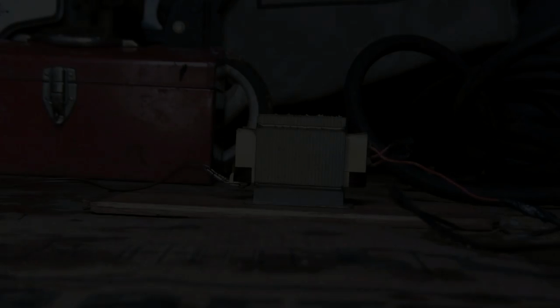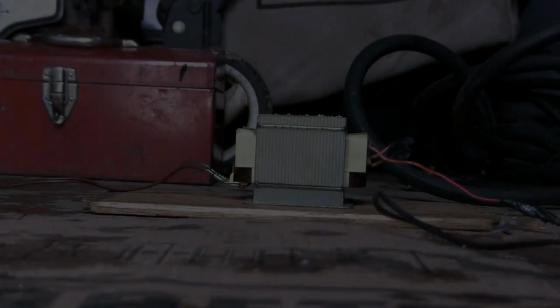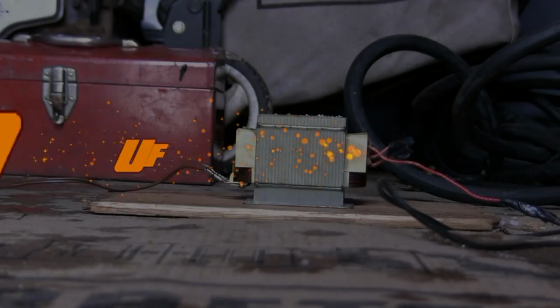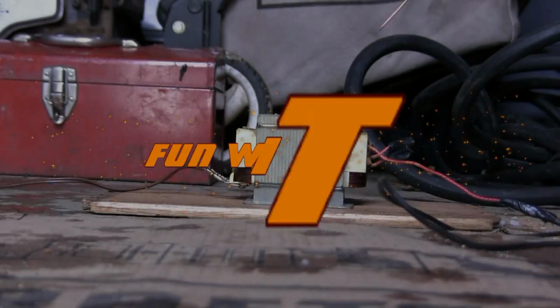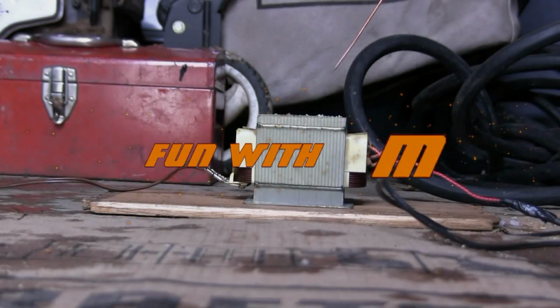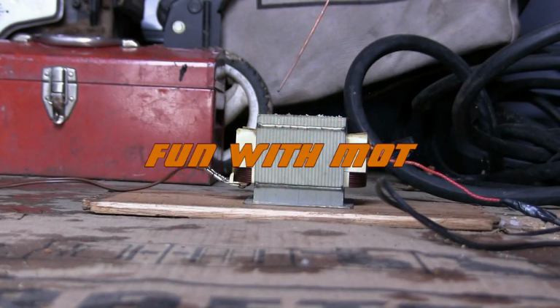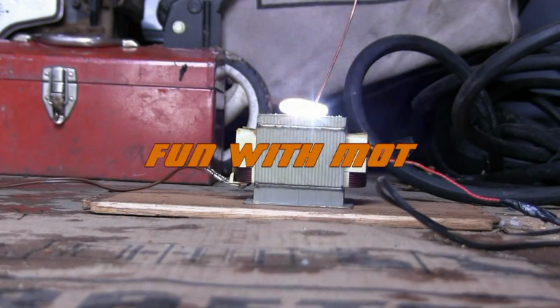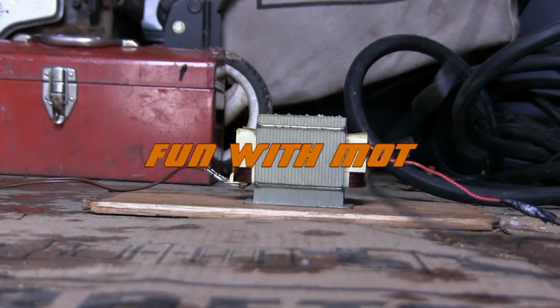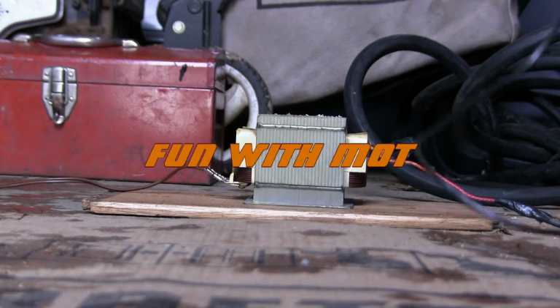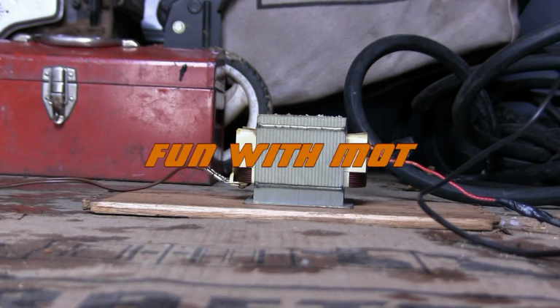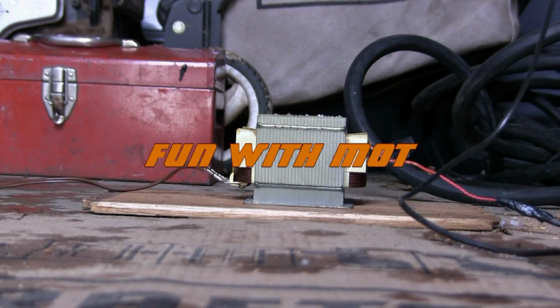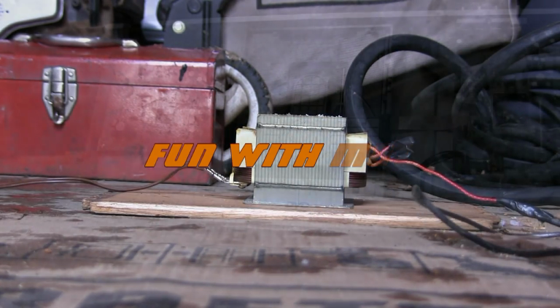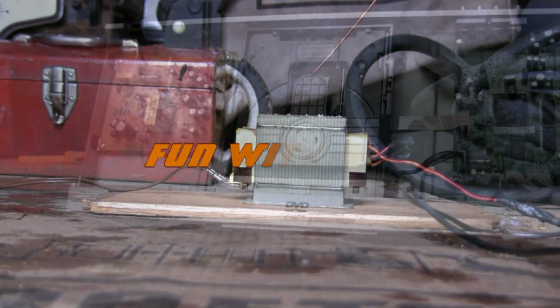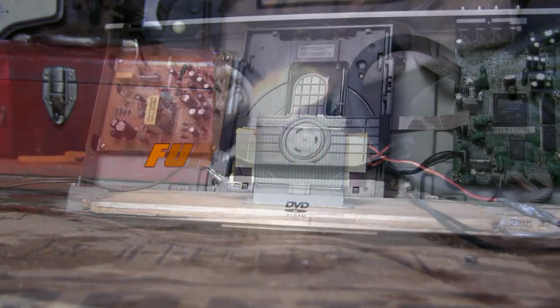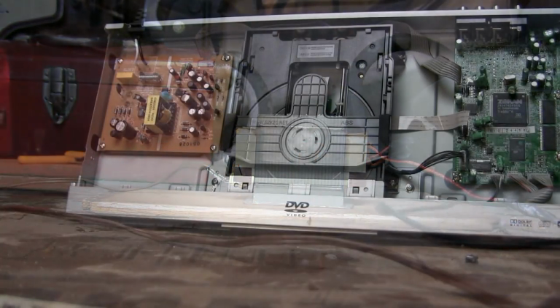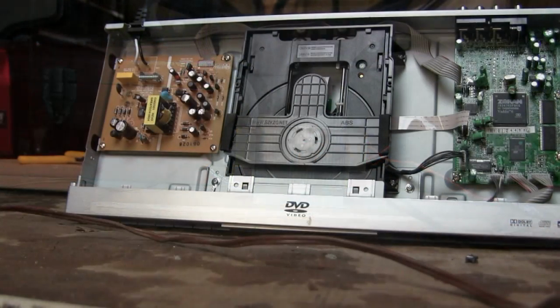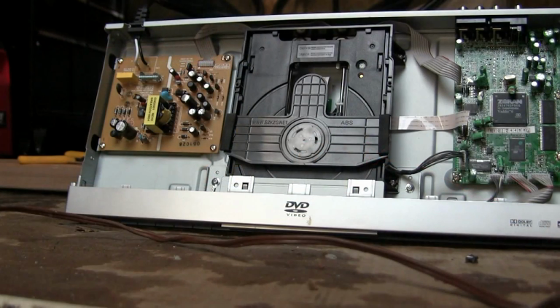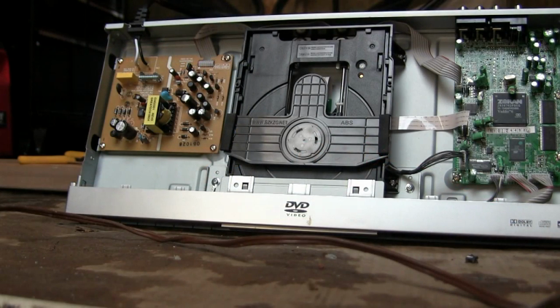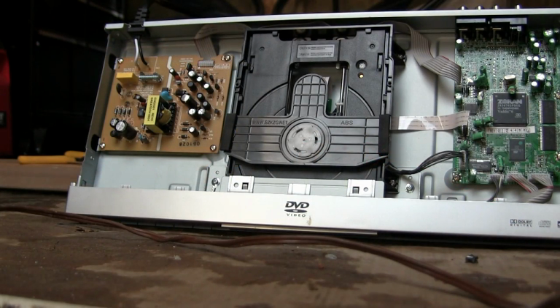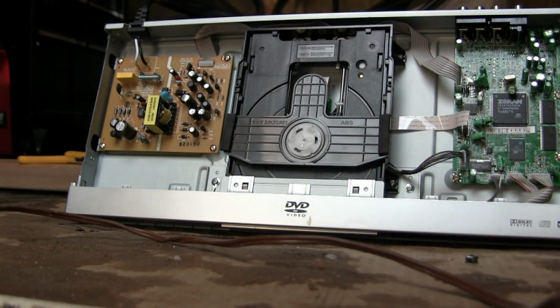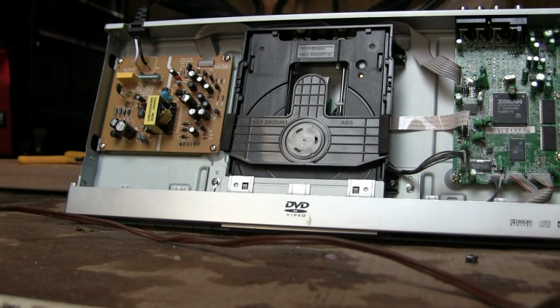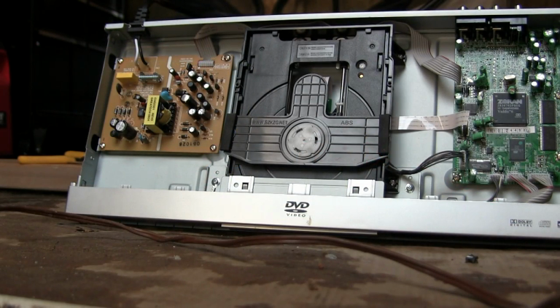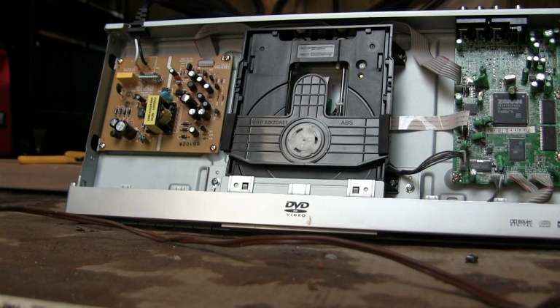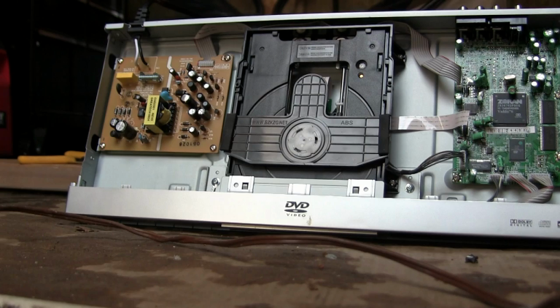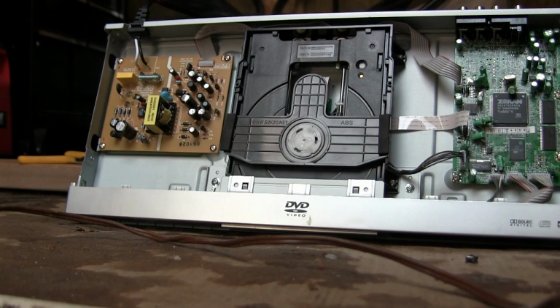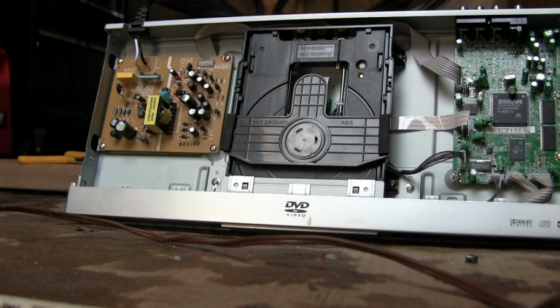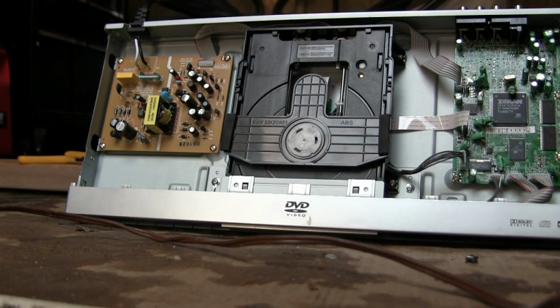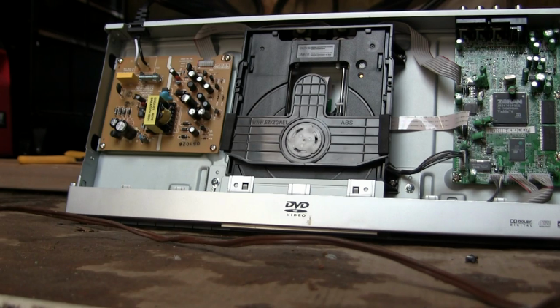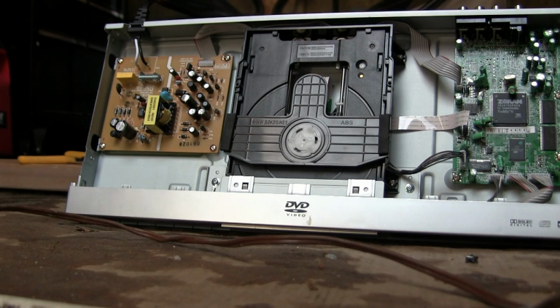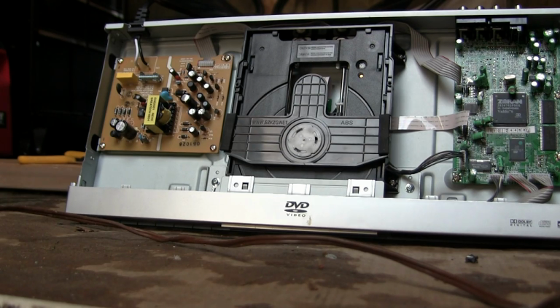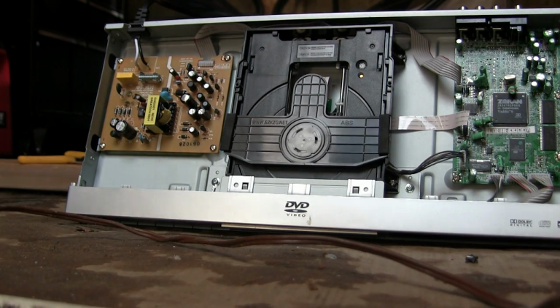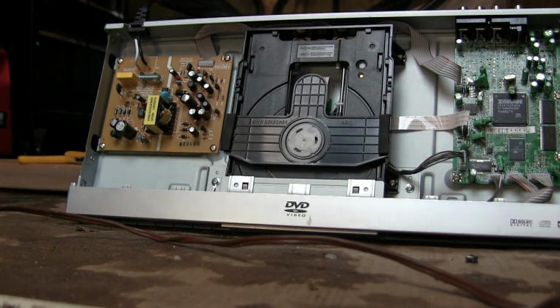Well, today guys, we're going to have fun with this — the microwave oven transformer. Alright, we have a DVD player here. We're going to try and take the wand and do some marking on the chips. I'm going to power on and go ahead.